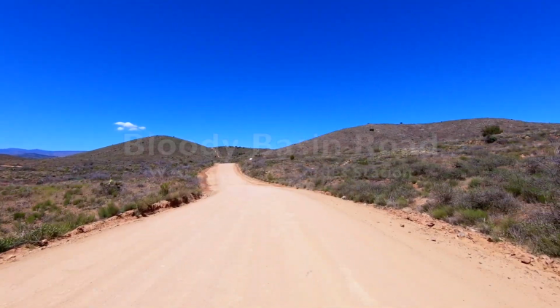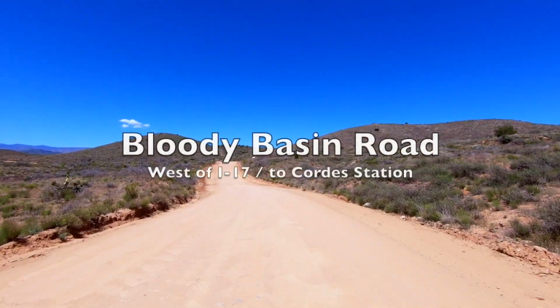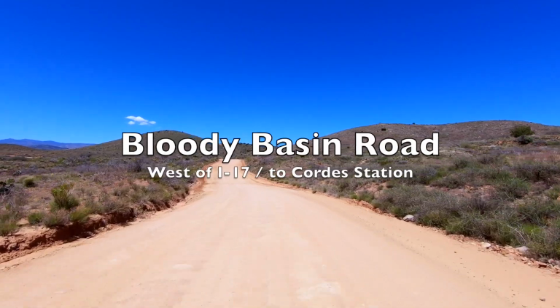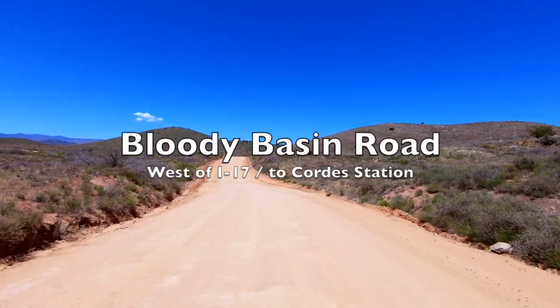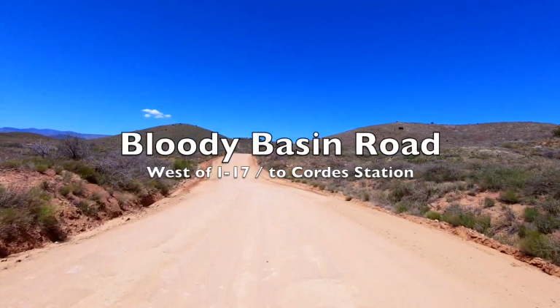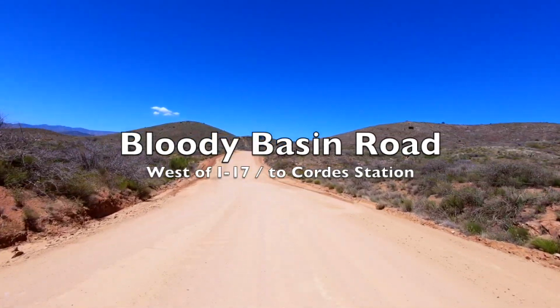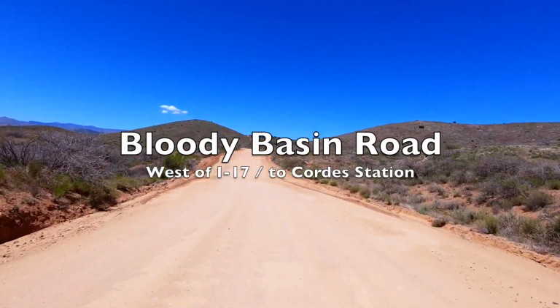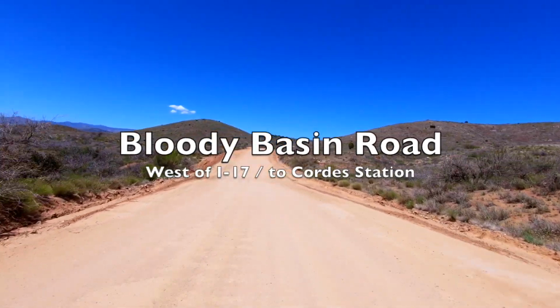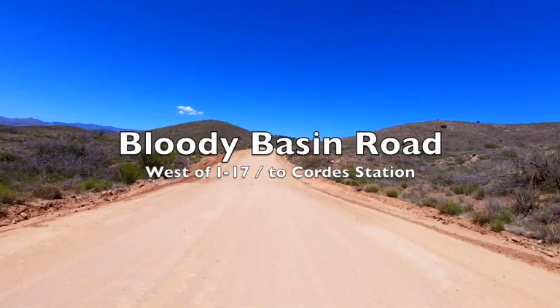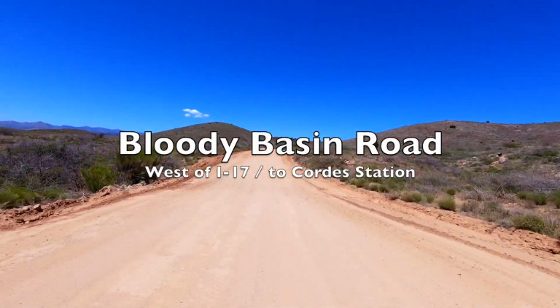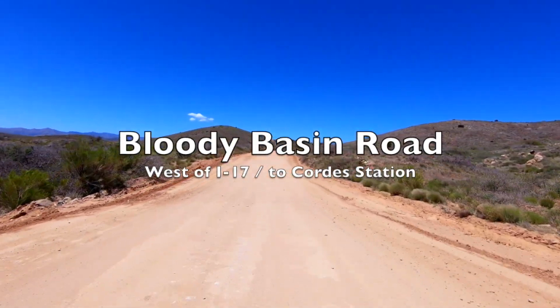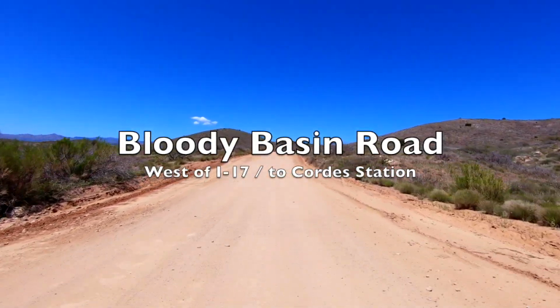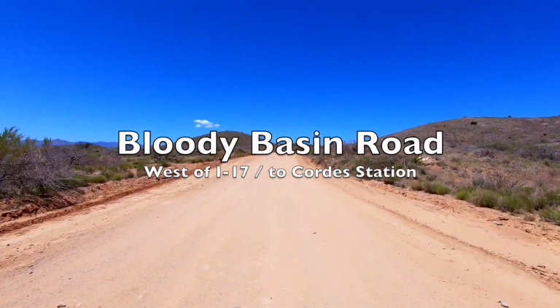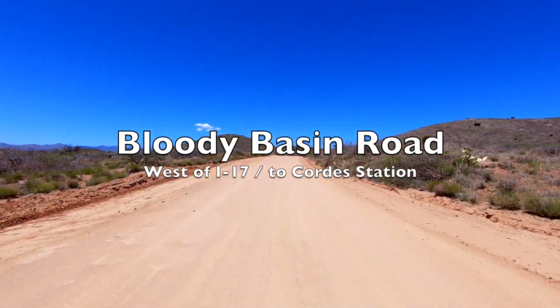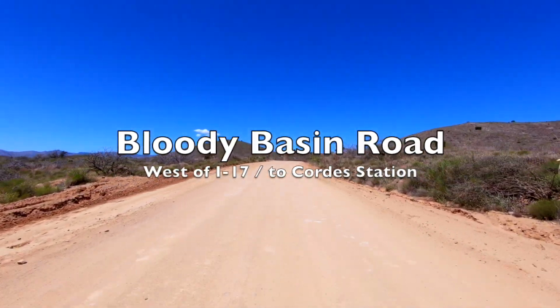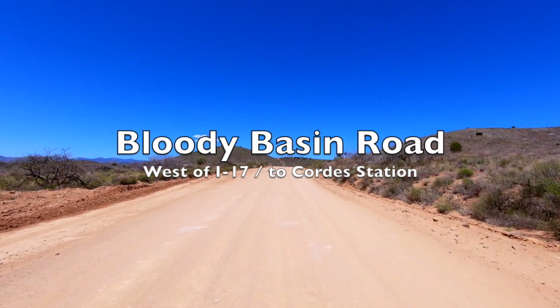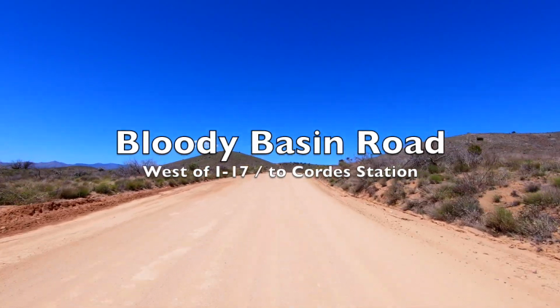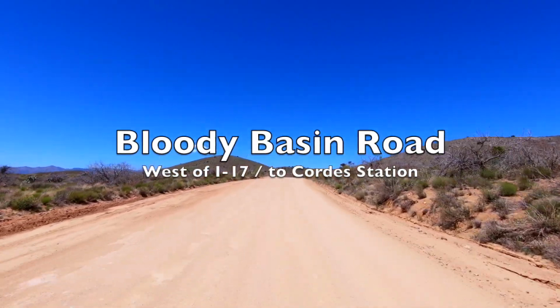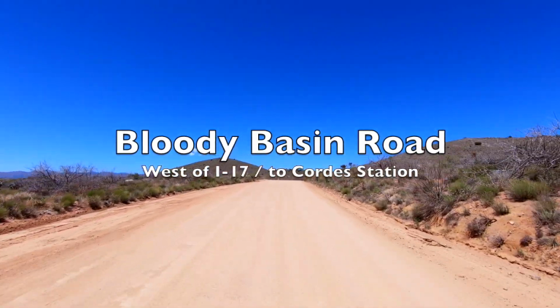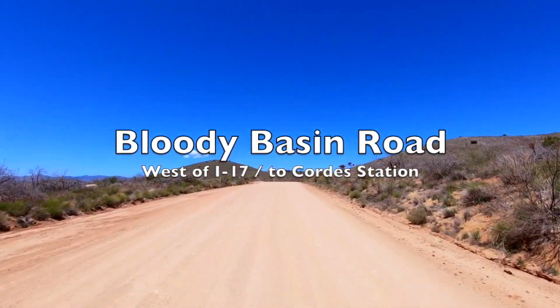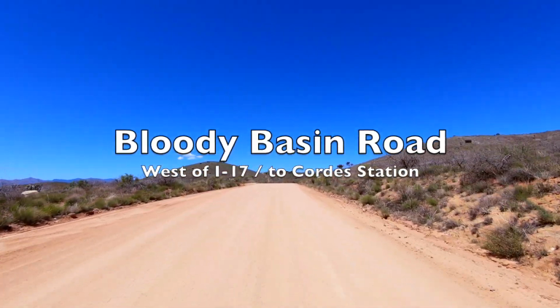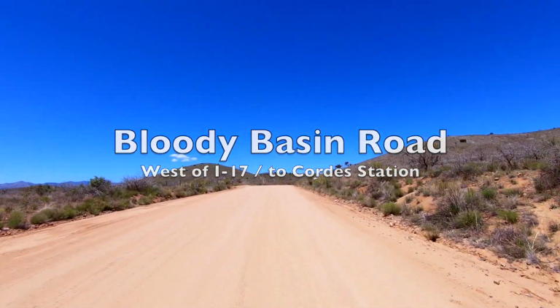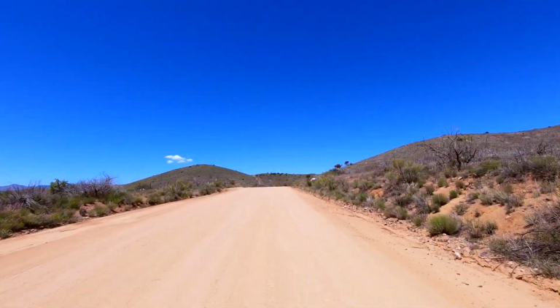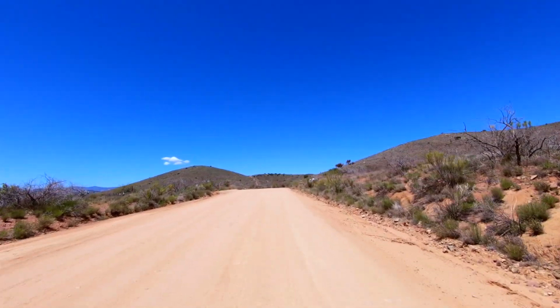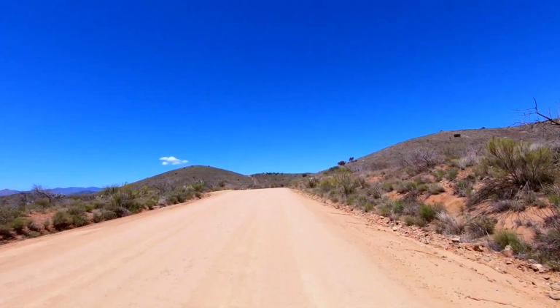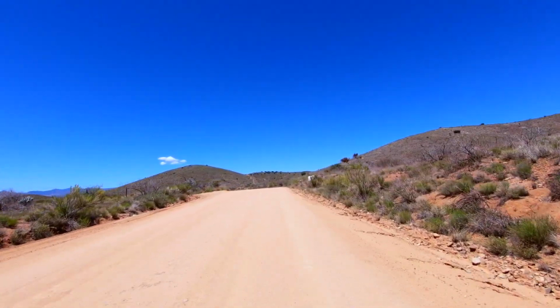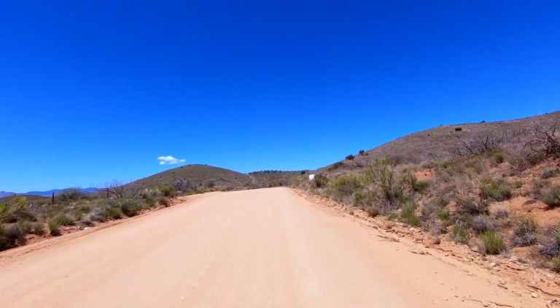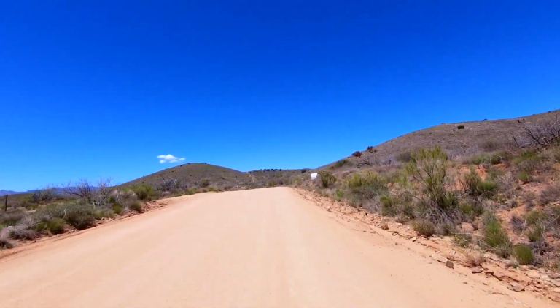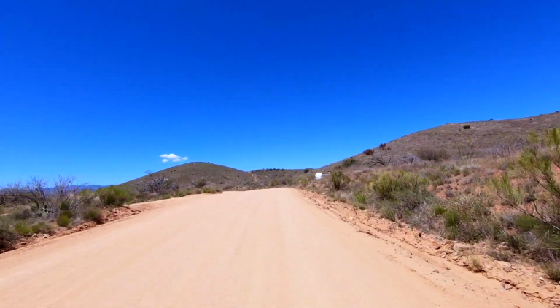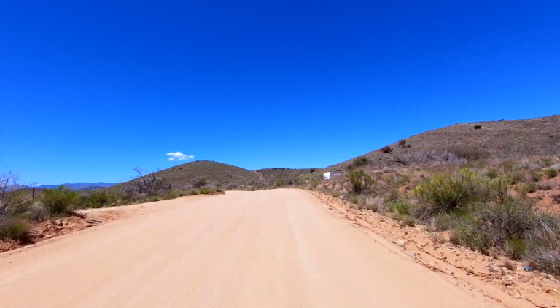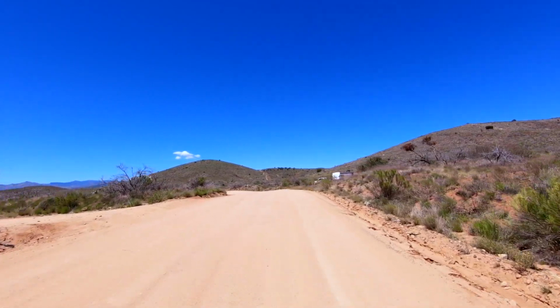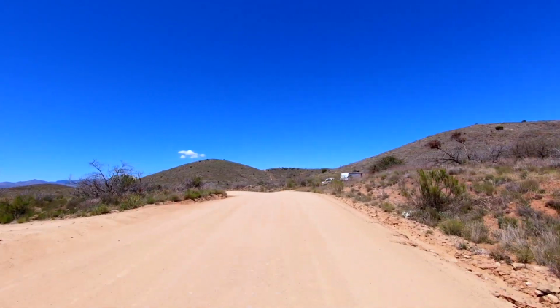Hey everybody, it's Dave here and welcome to part two of our Bloody Basin Road camp trip. Tammy and I decided to take the quad out and do a little exploring — we want to go find some campsites.